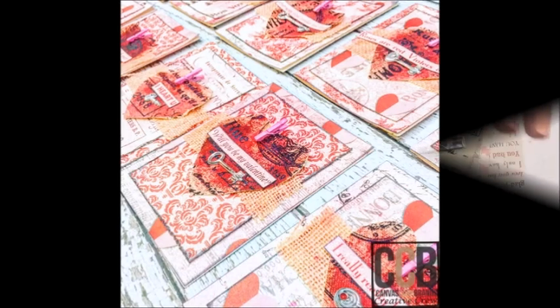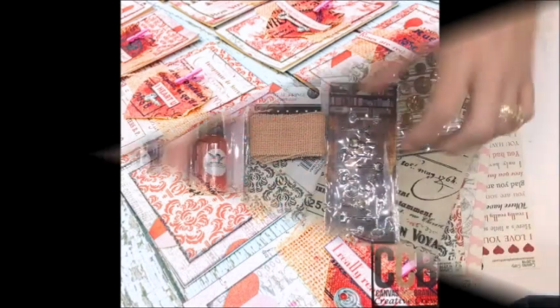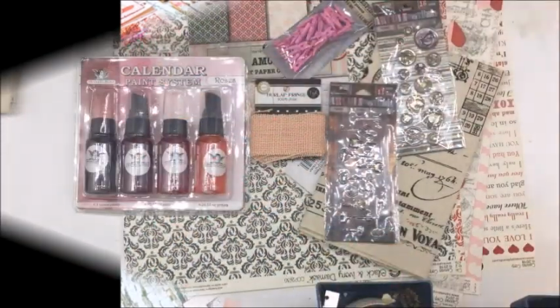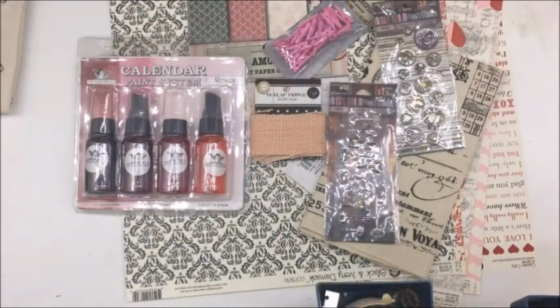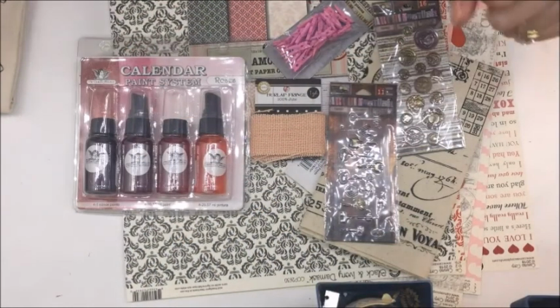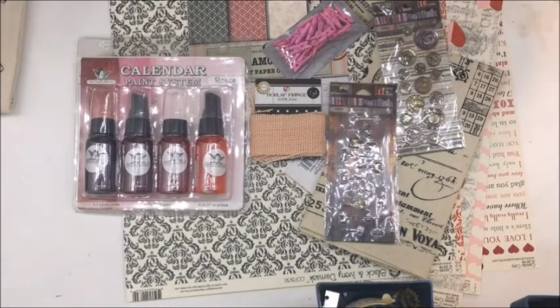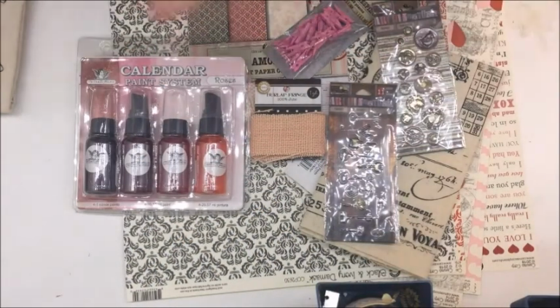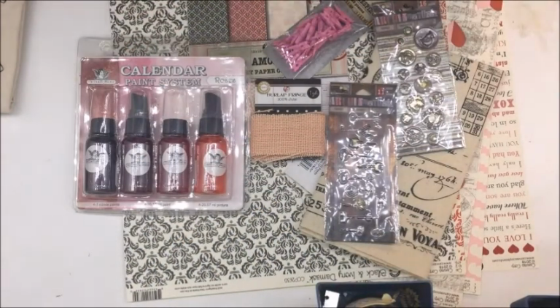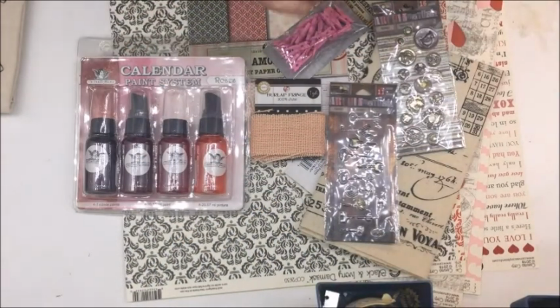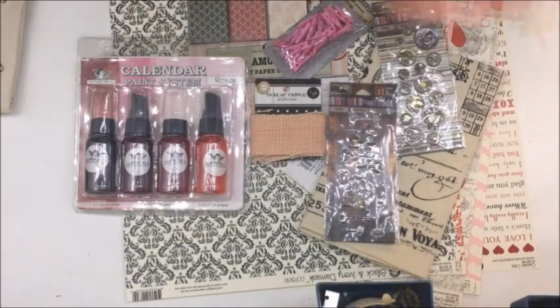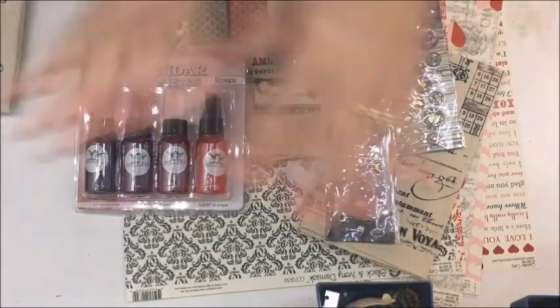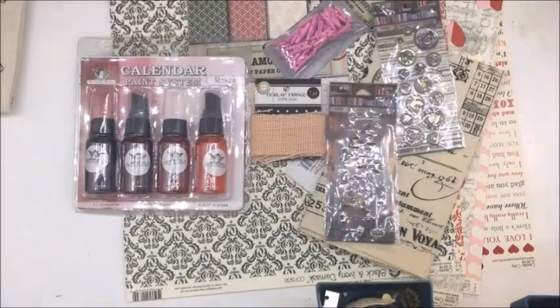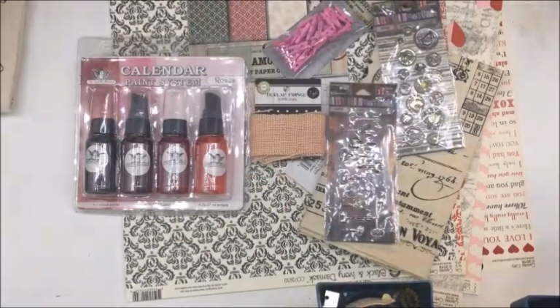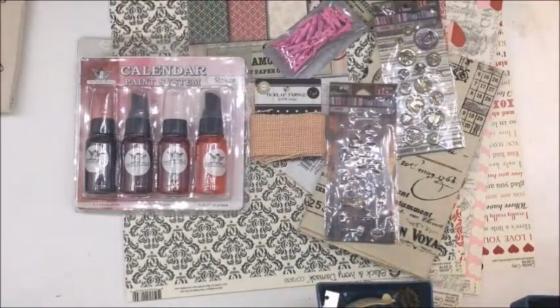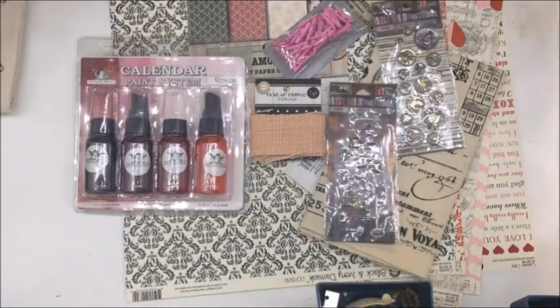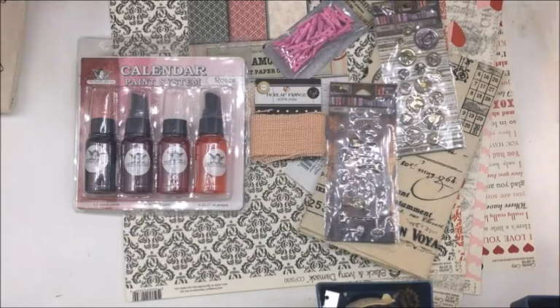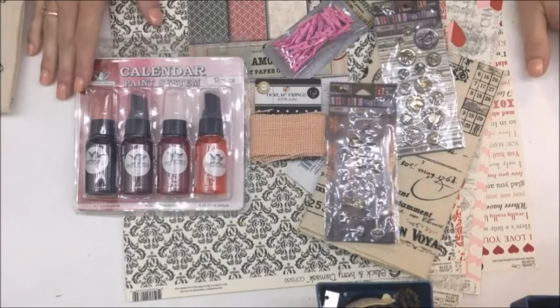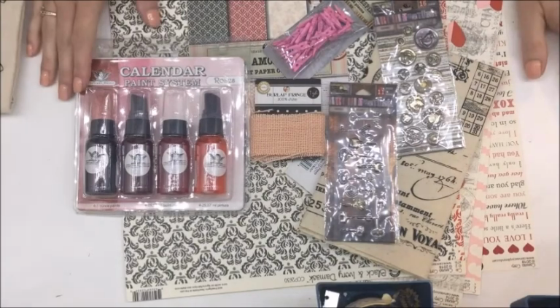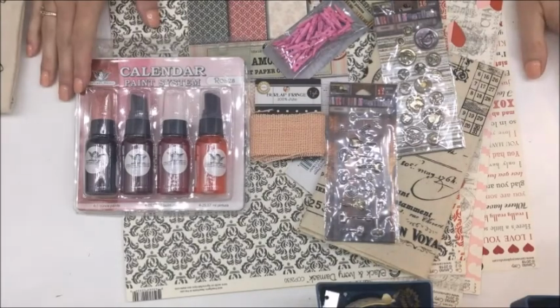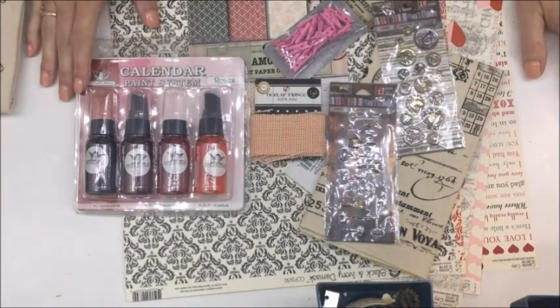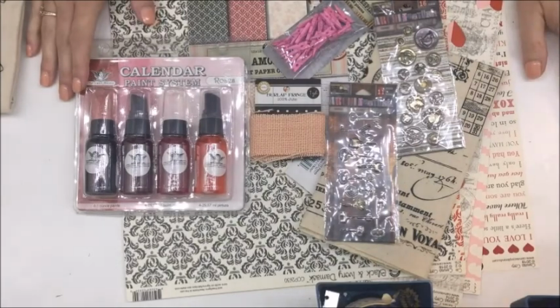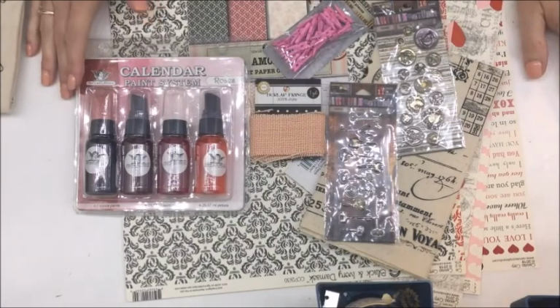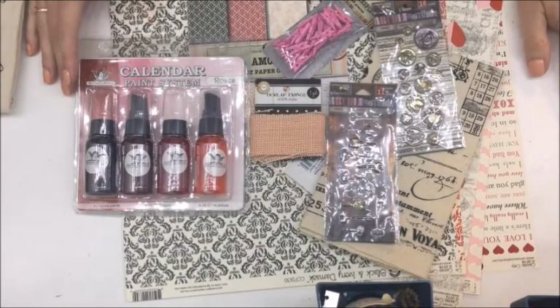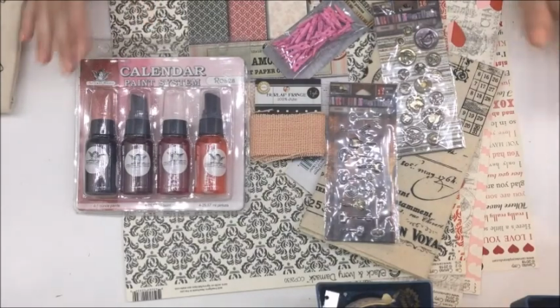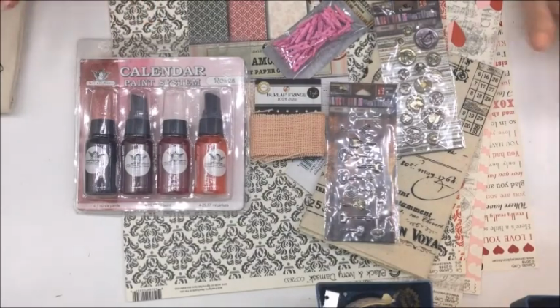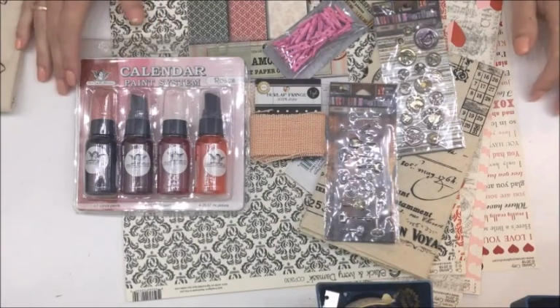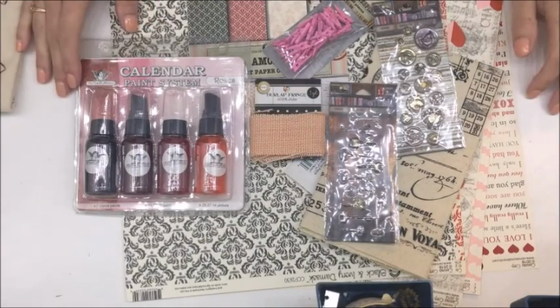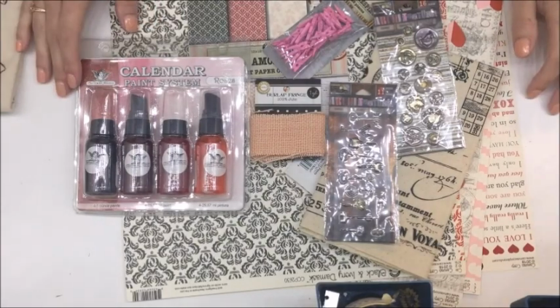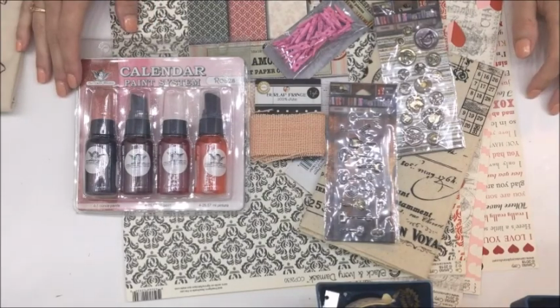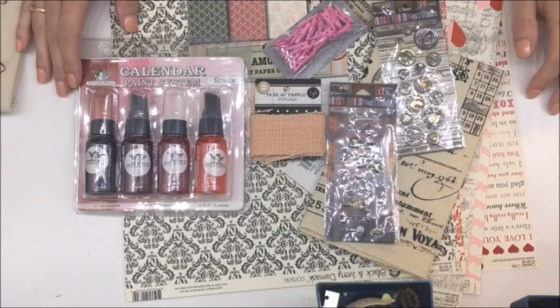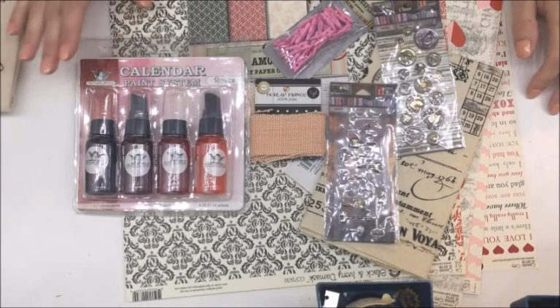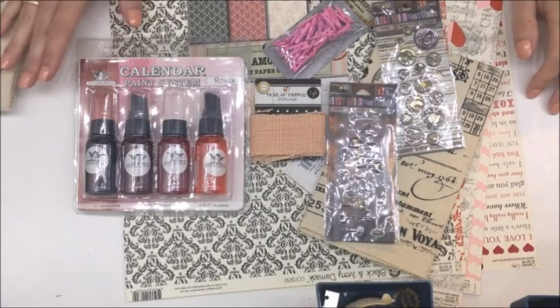Hello everybody, Bets Golden here. Today I have a card swap that I have to prepare for and I literally need to get it into the mail tomorrow.